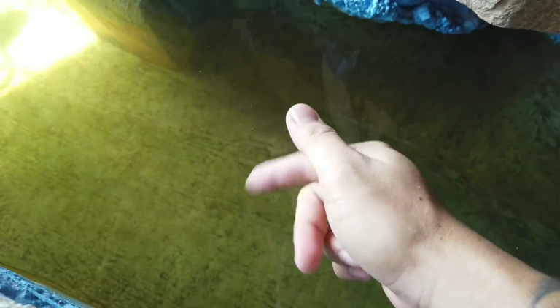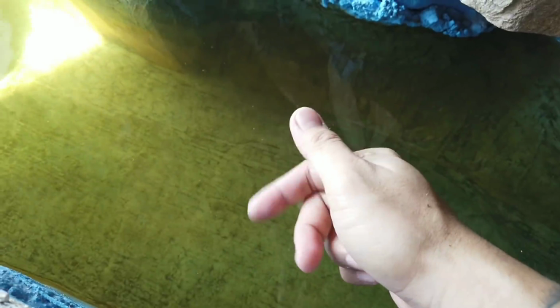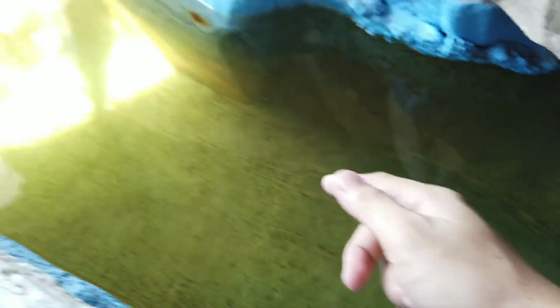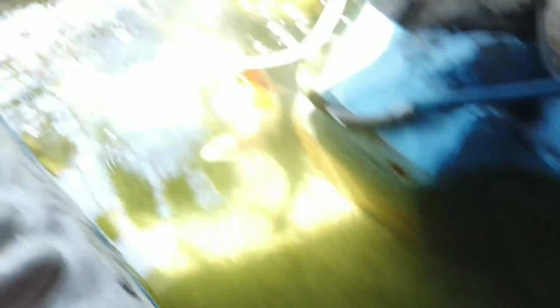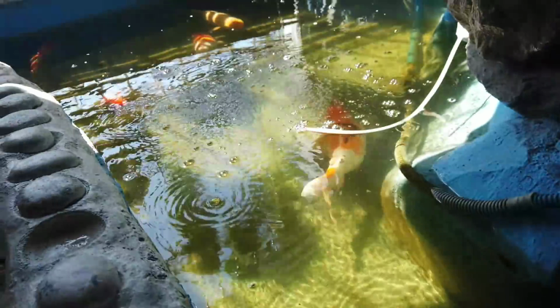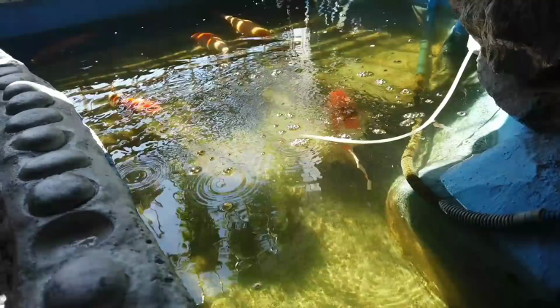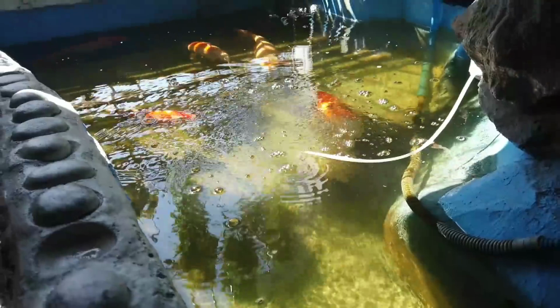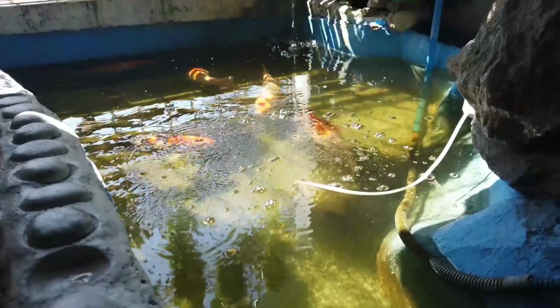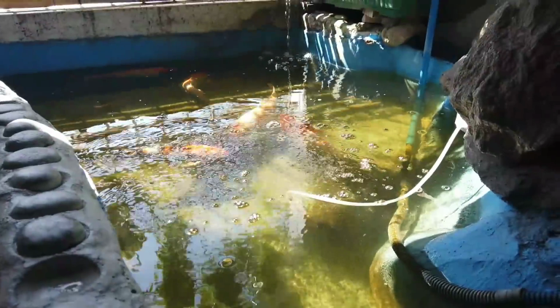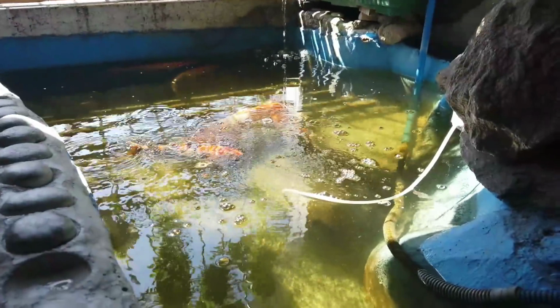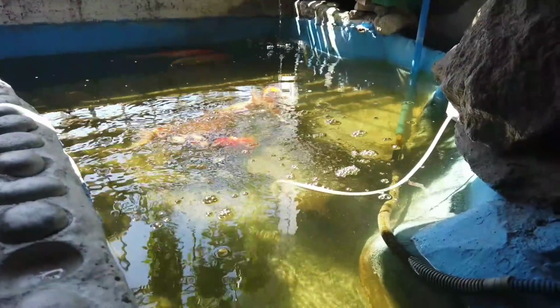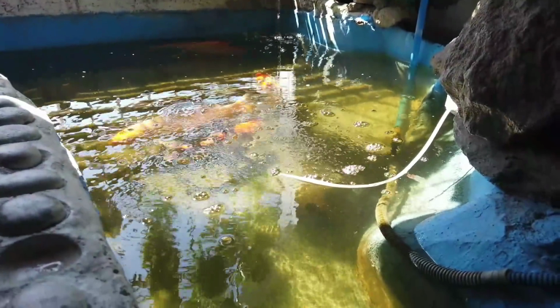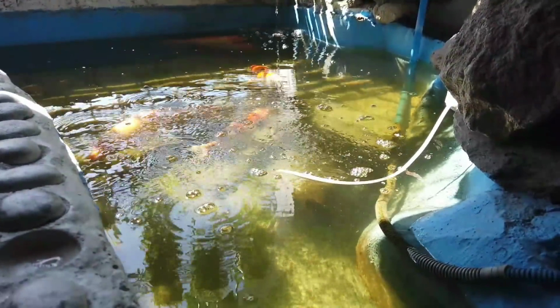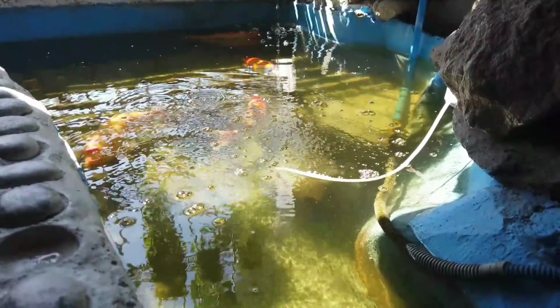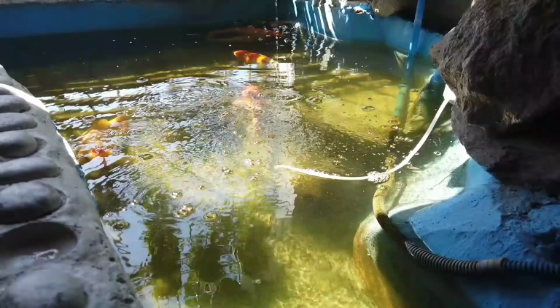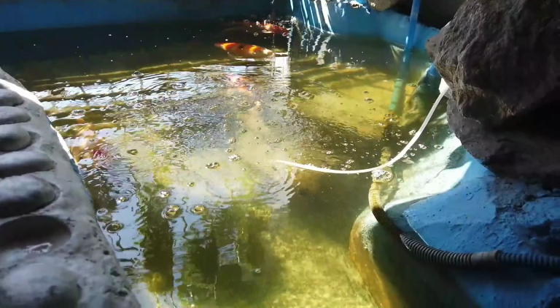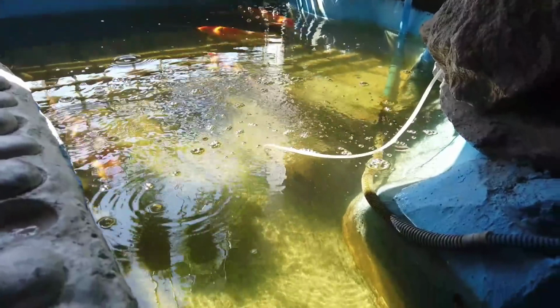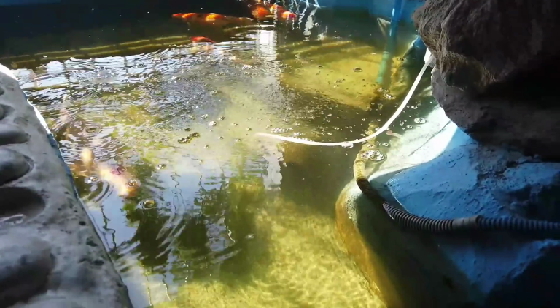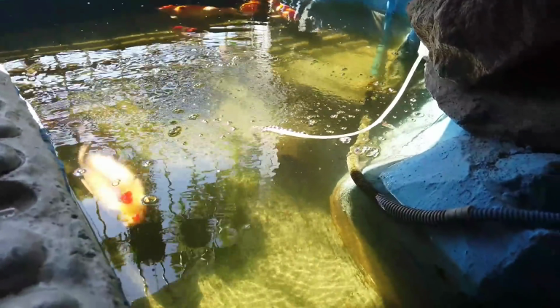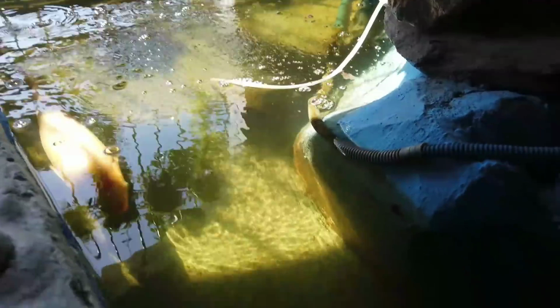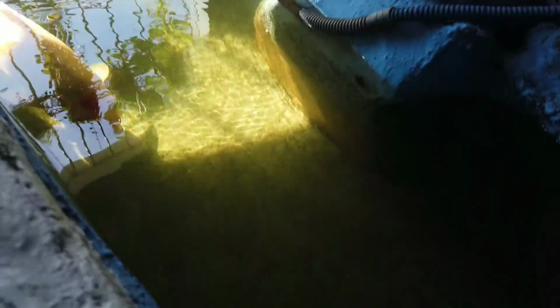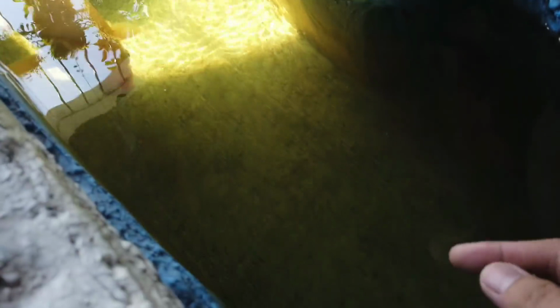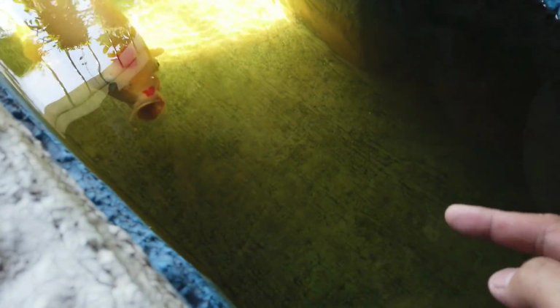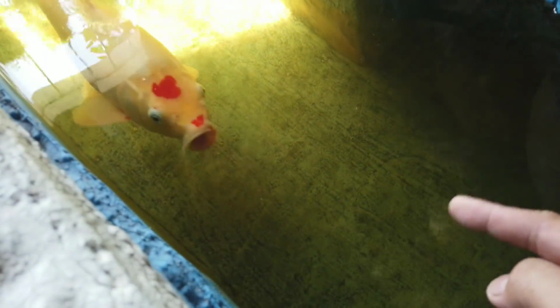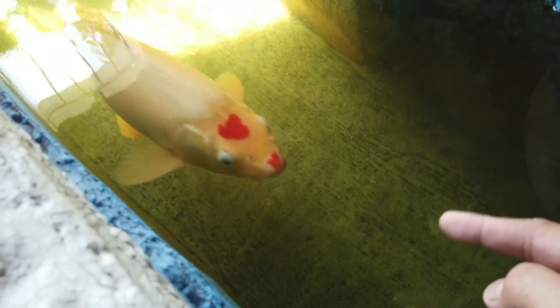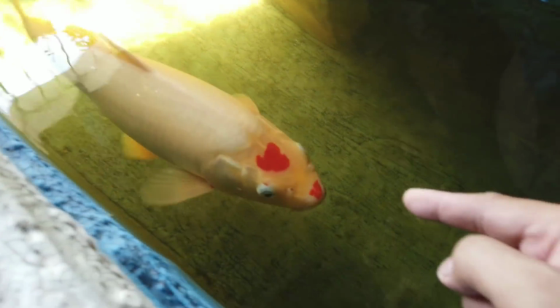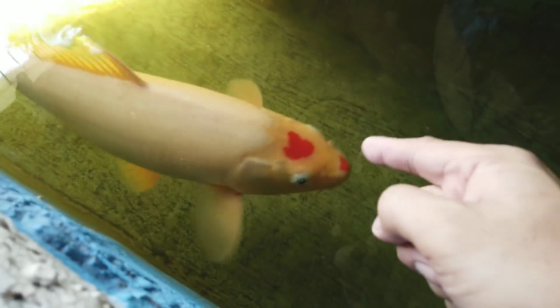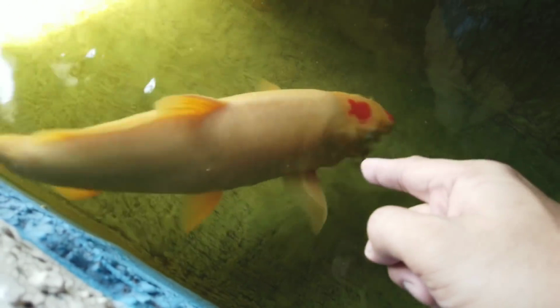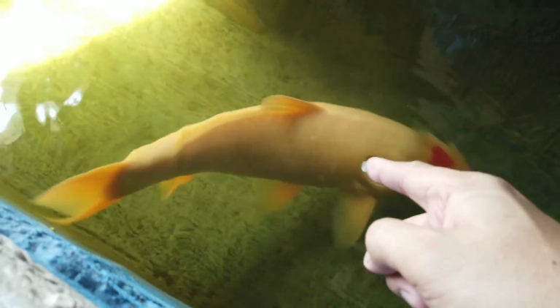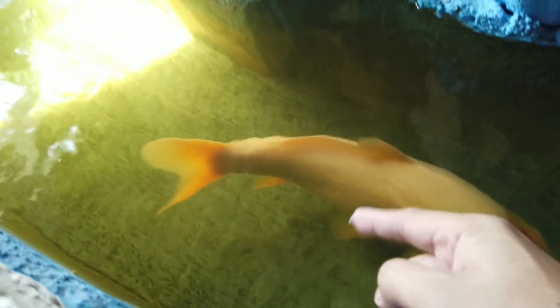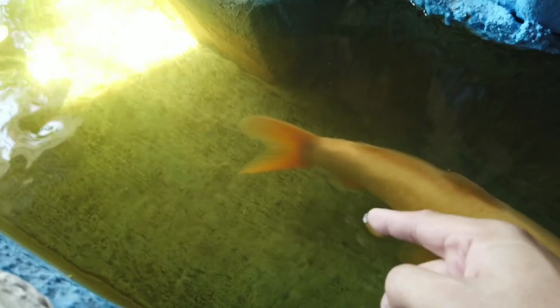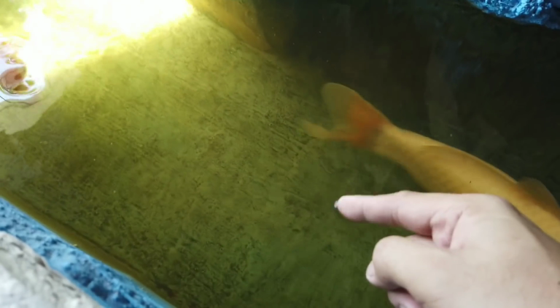You might have noticed that when these koi were new, they were scared of me. Every time I approached, they'd swim away to the corner. They were that timid. But now when I put my fingers near the water, they come closer.